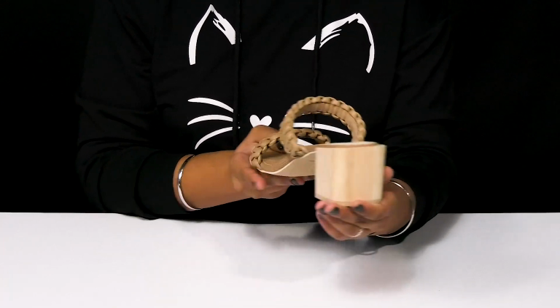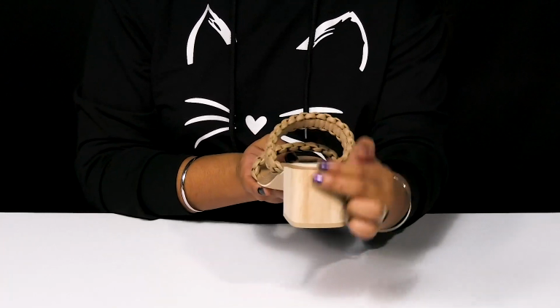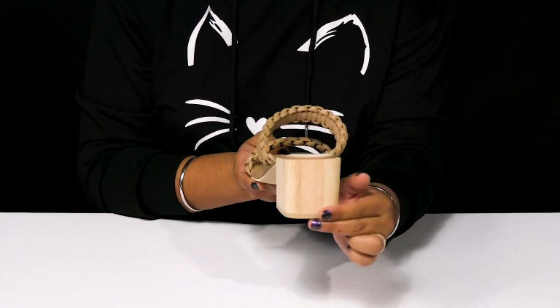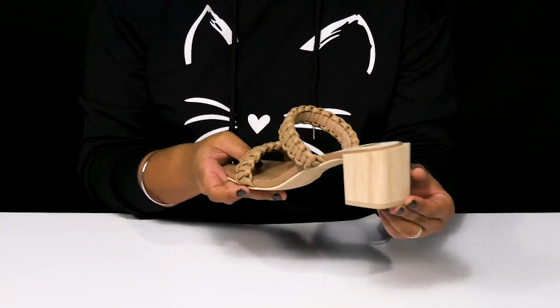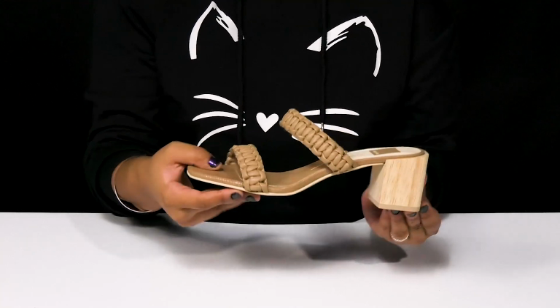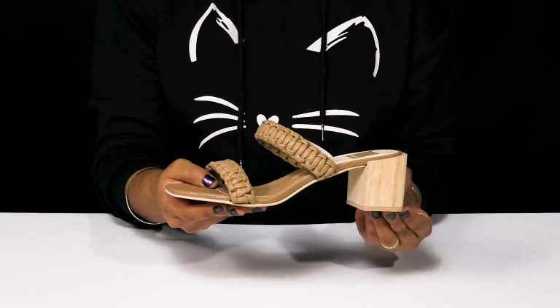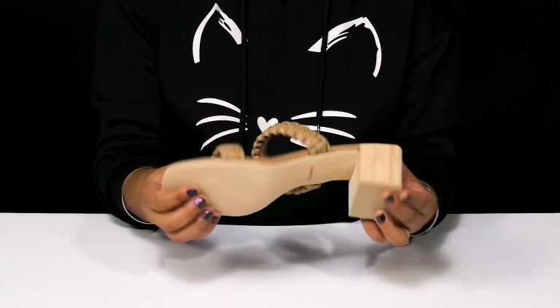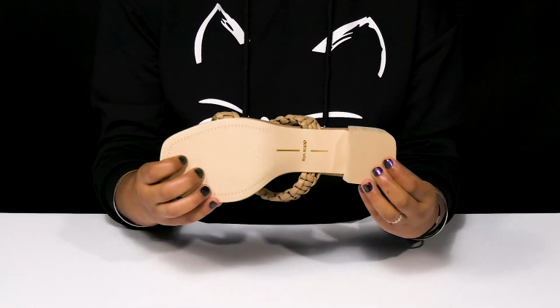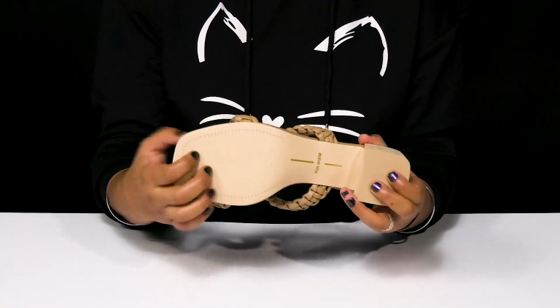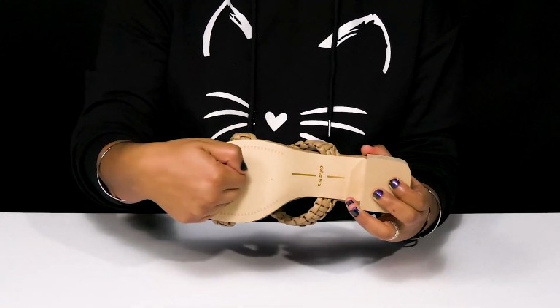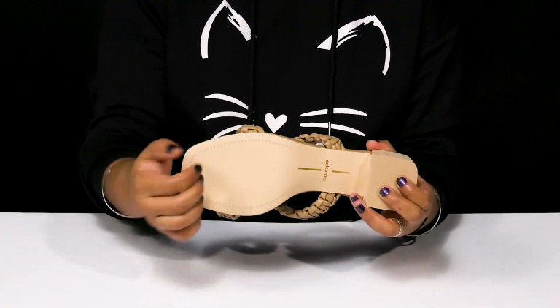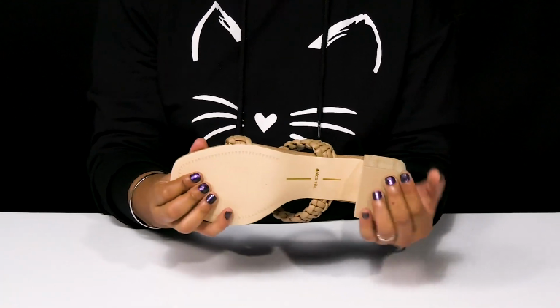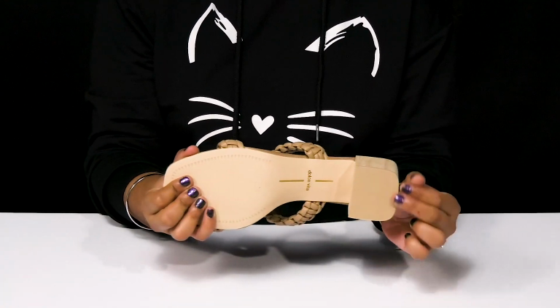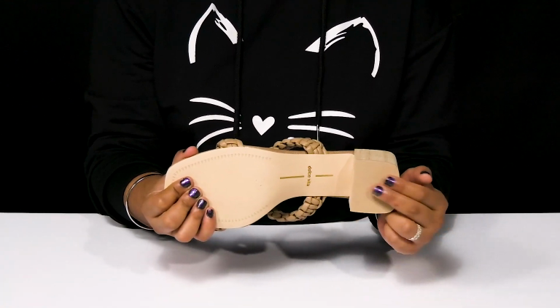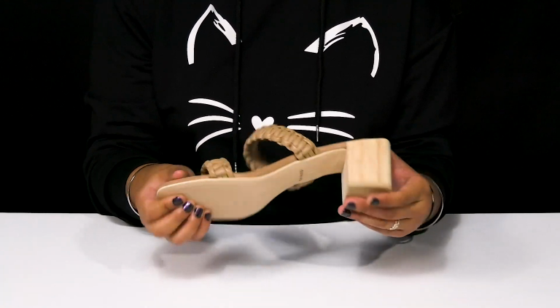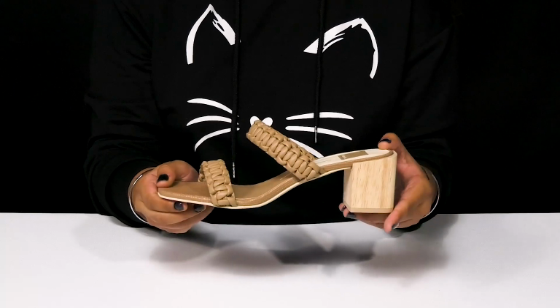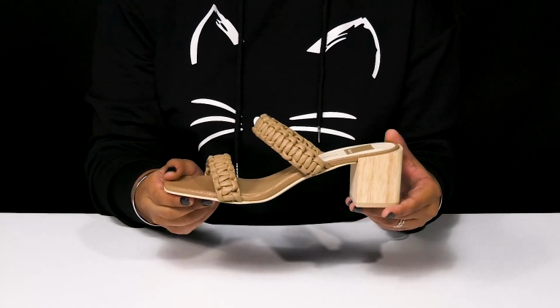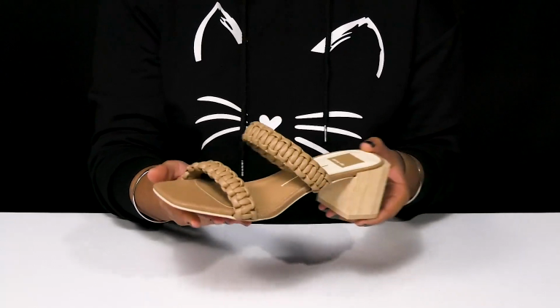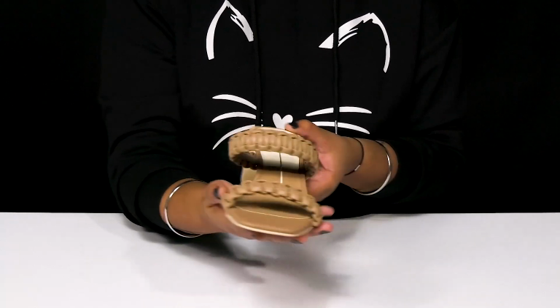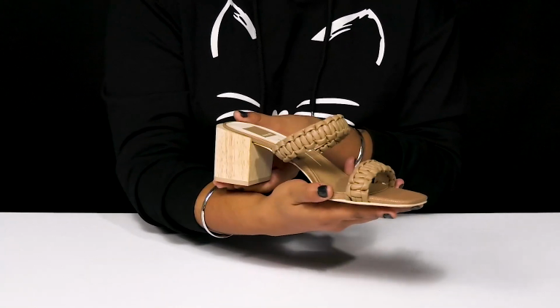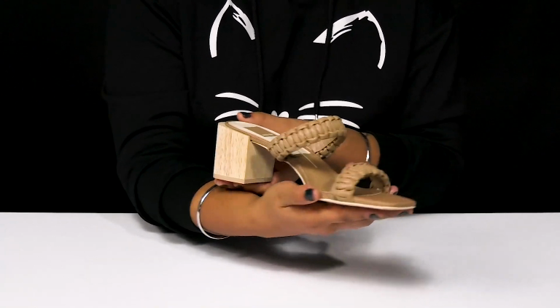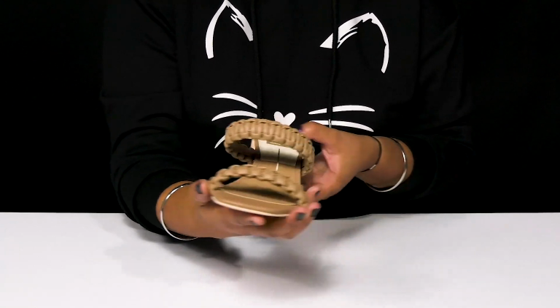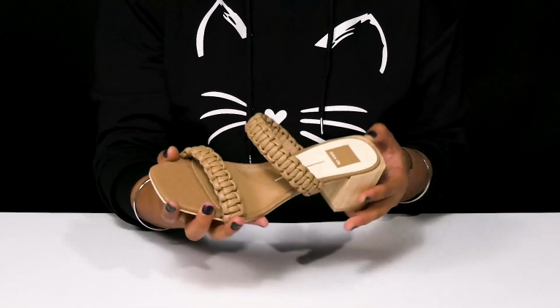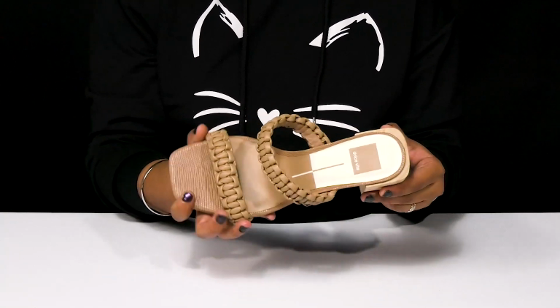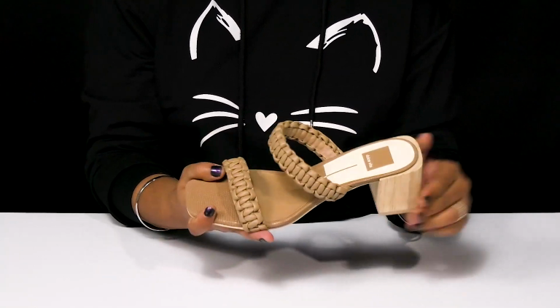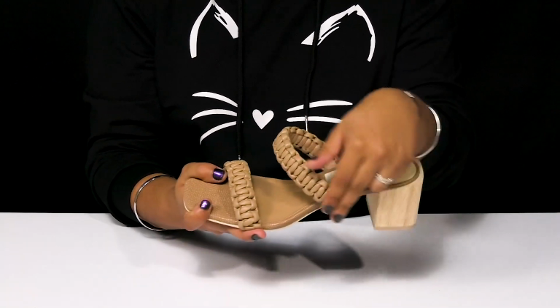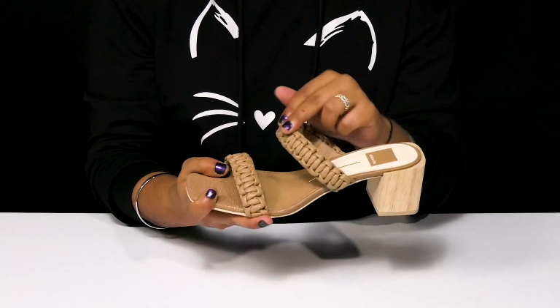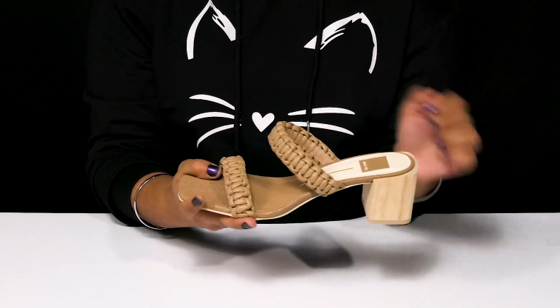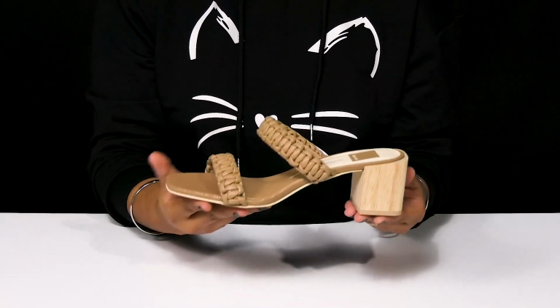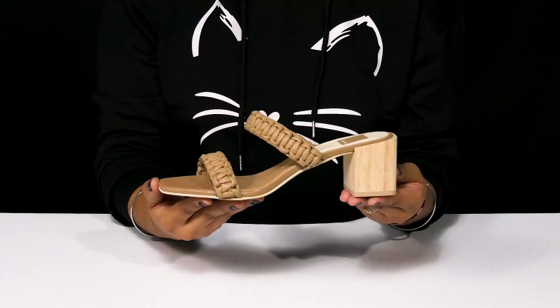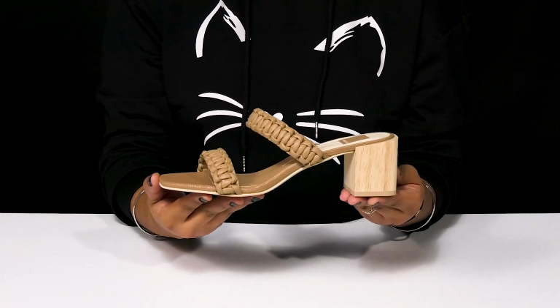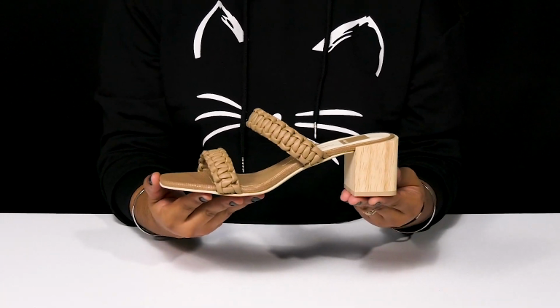It gives you an over two-inch boost of height and style. The man-made outsole is durable and gives you some extra texture at the heel cap for added grip. You'll adore the fact that you can rock this with any outfit and a cute woven belt for a super chic style.